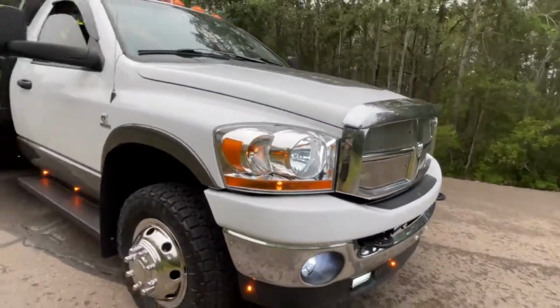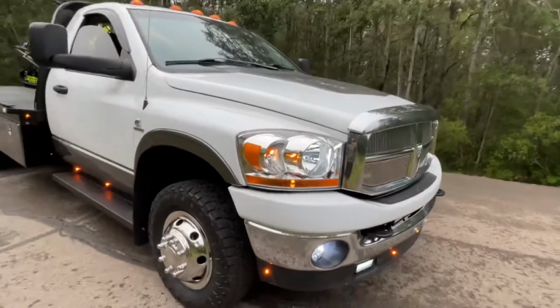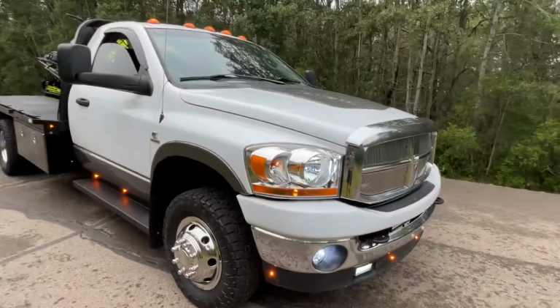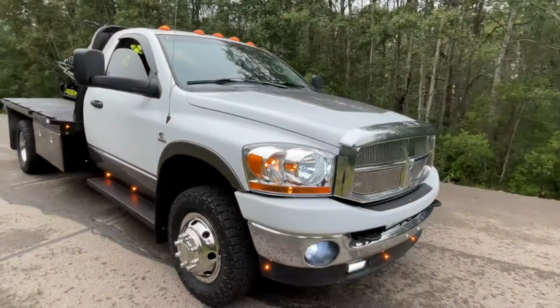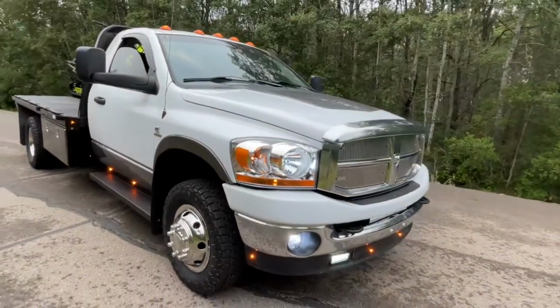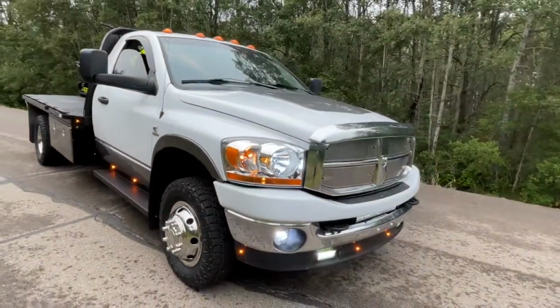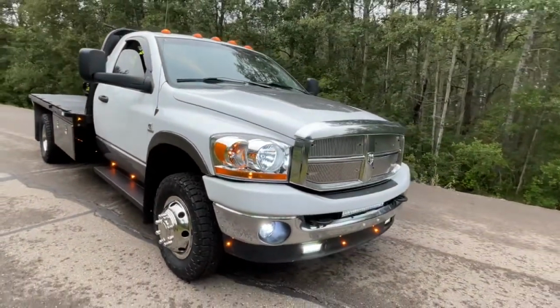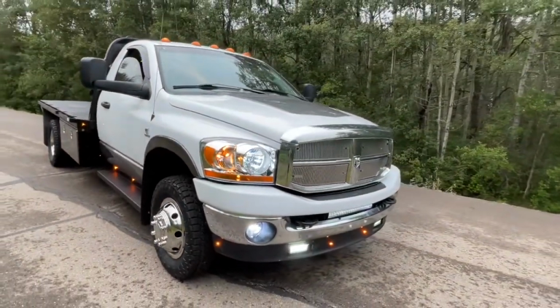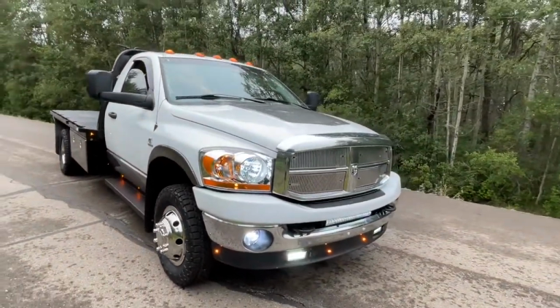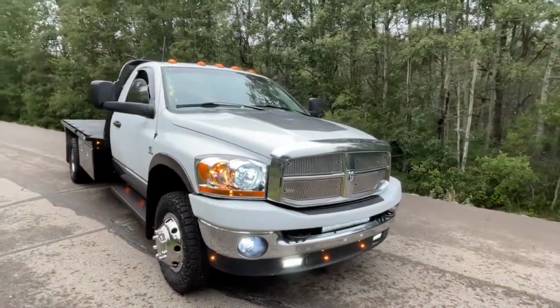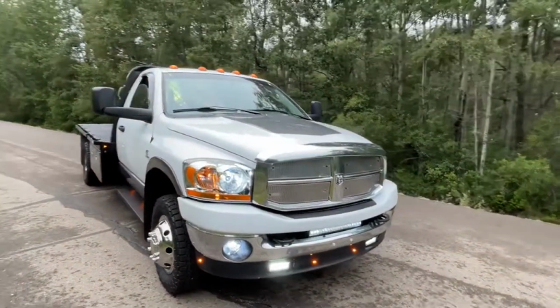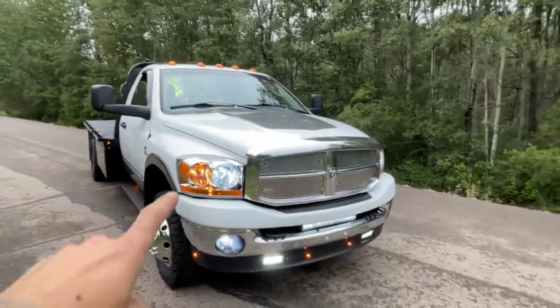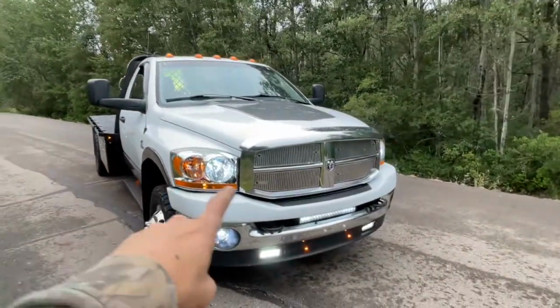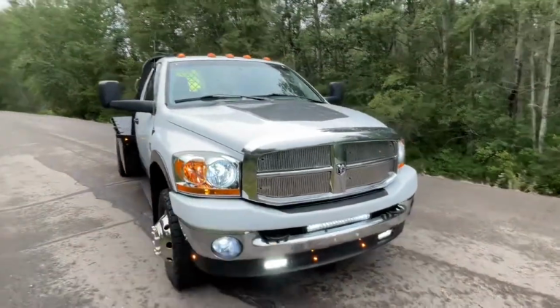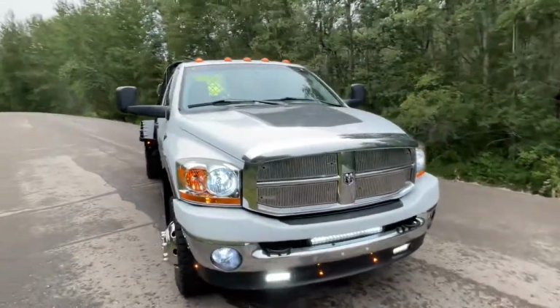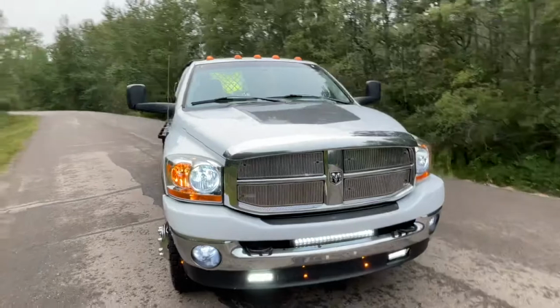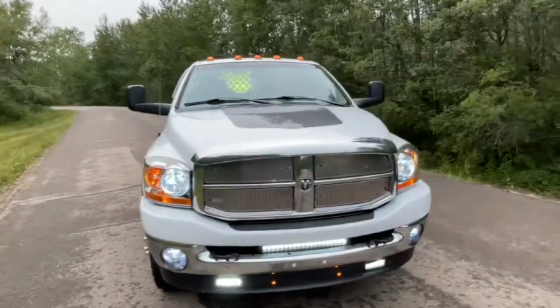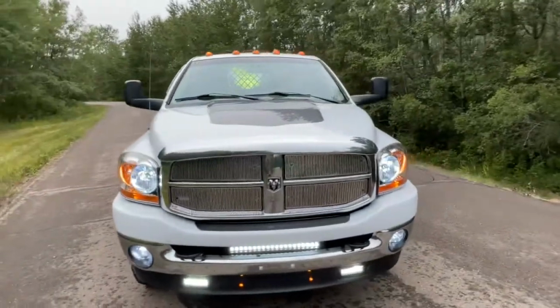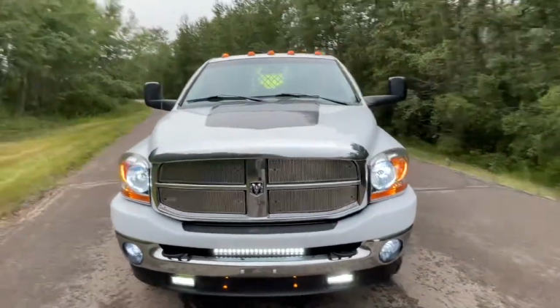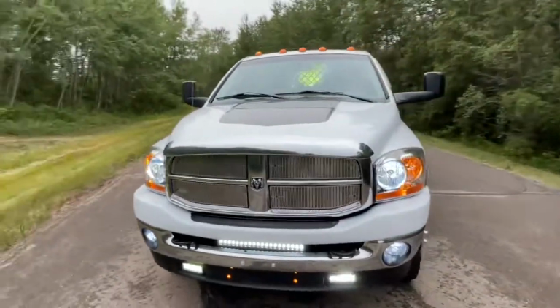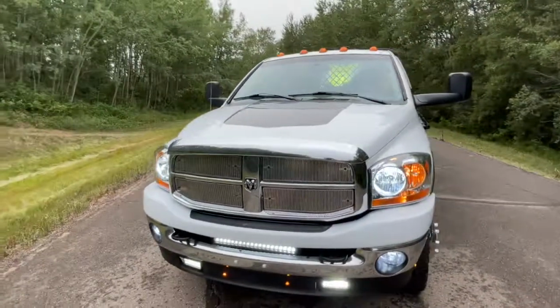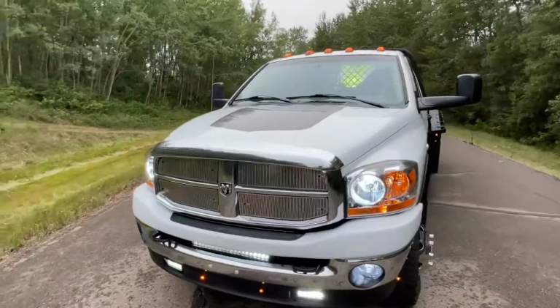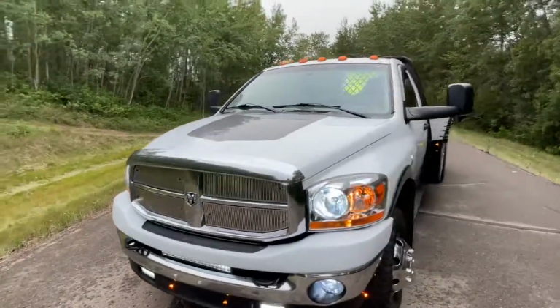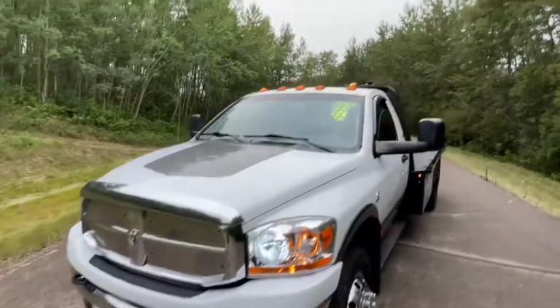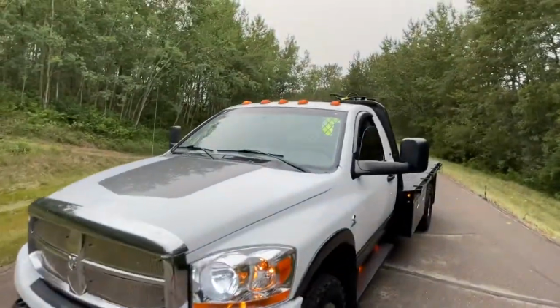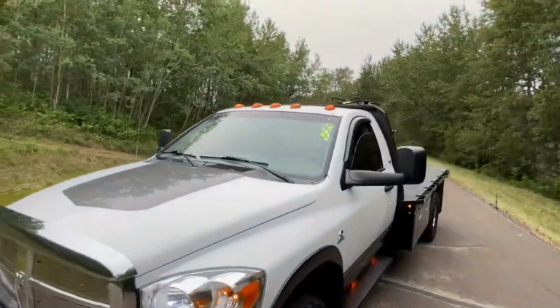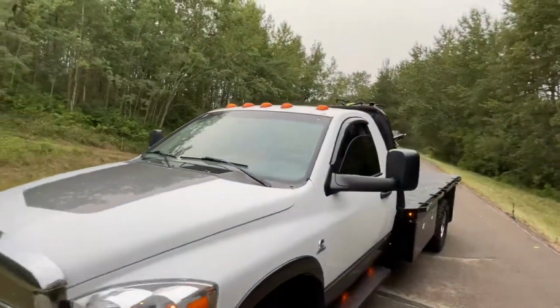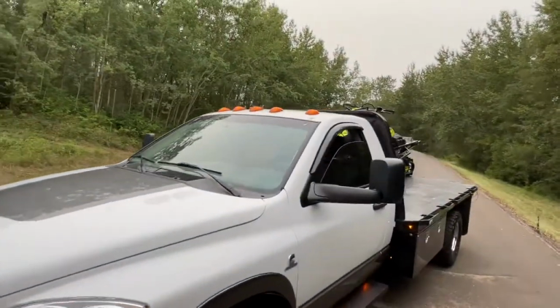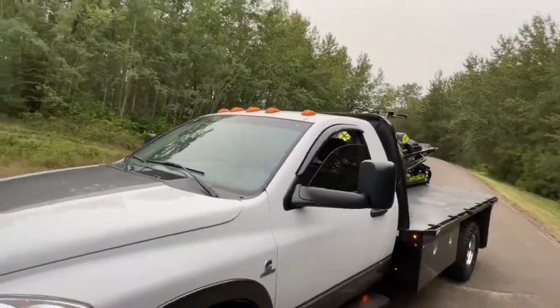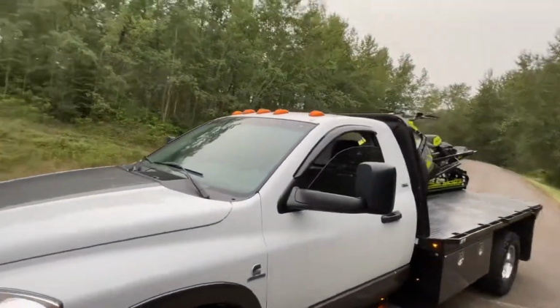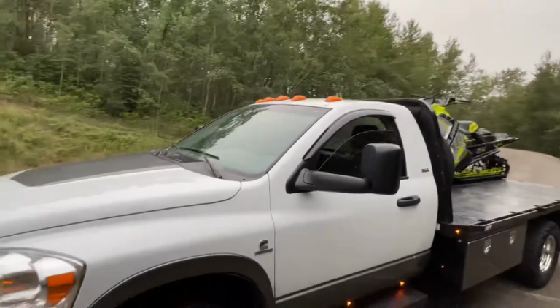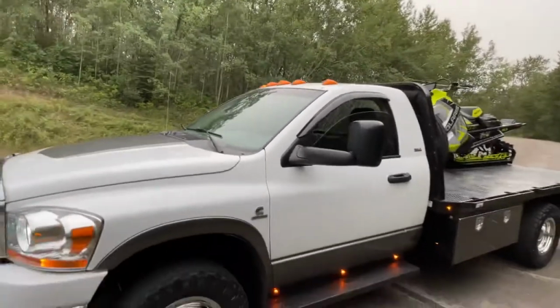This is an '07 but I added '06 lights because I do like that marker strip. I found a grill off of a Laramie, and we do have the factory marker lights up there.